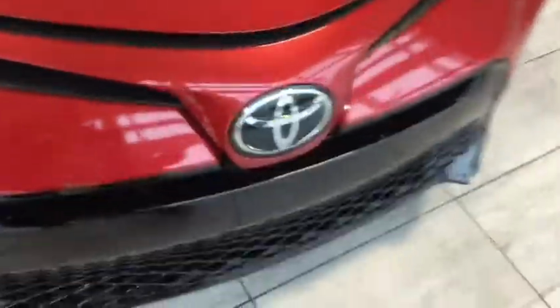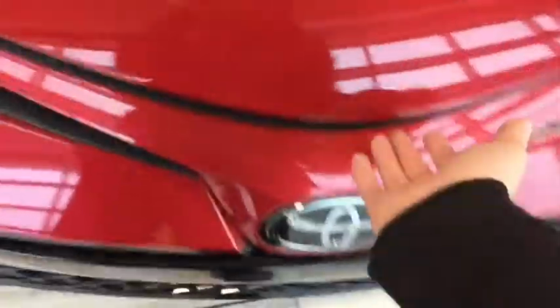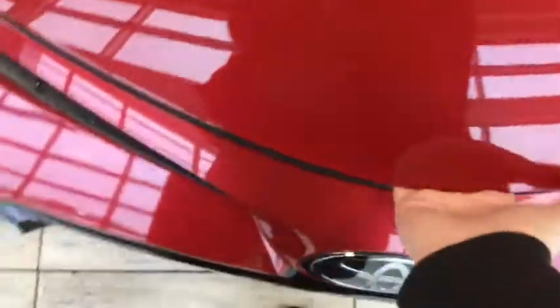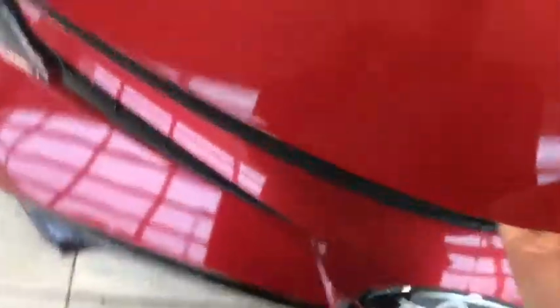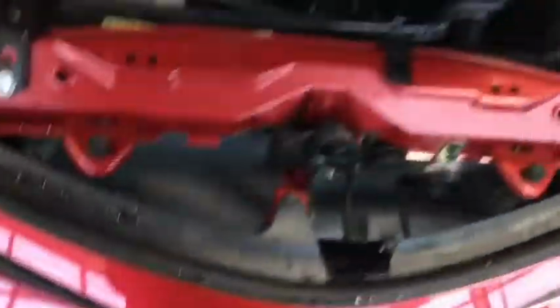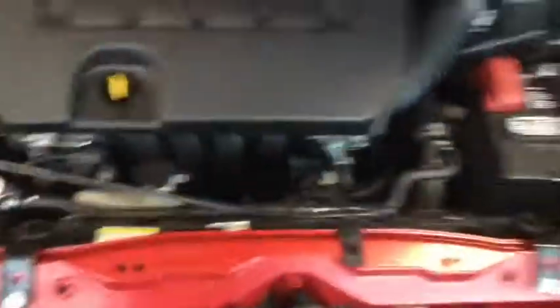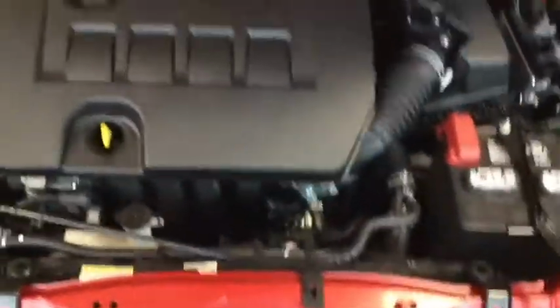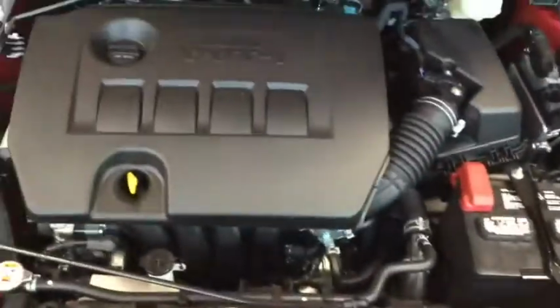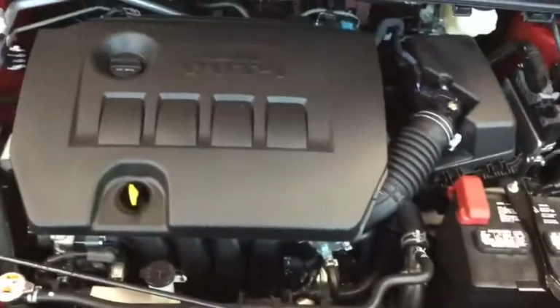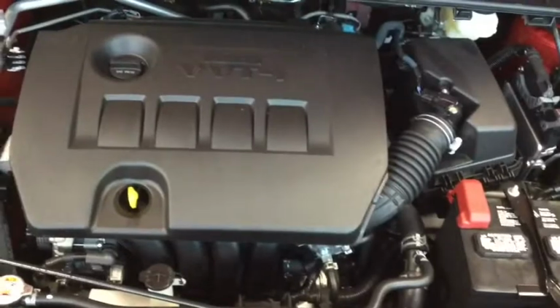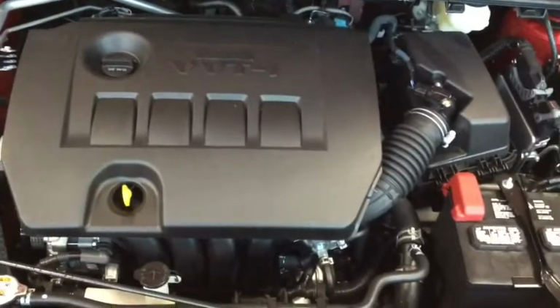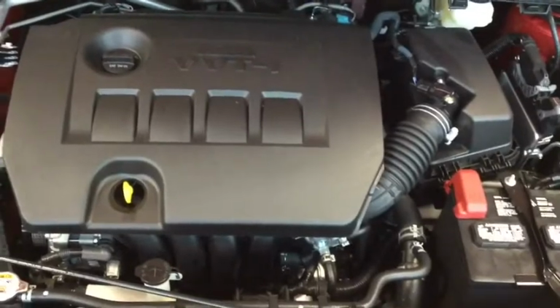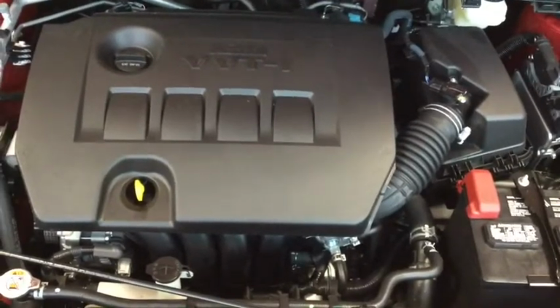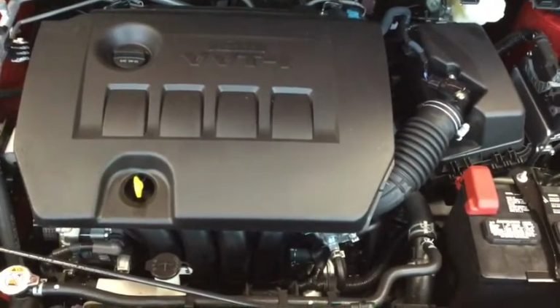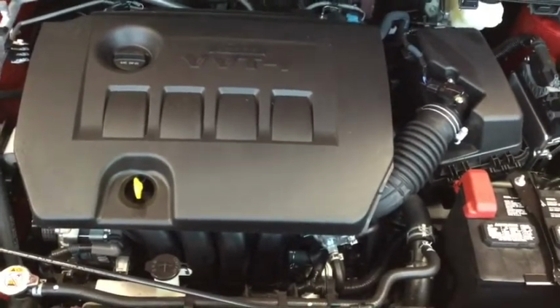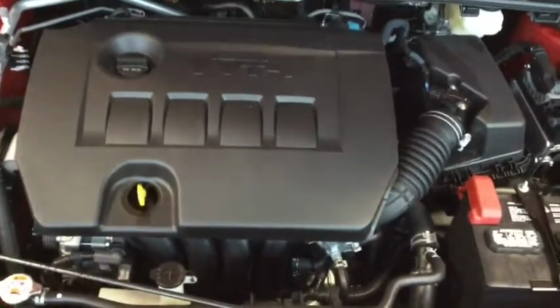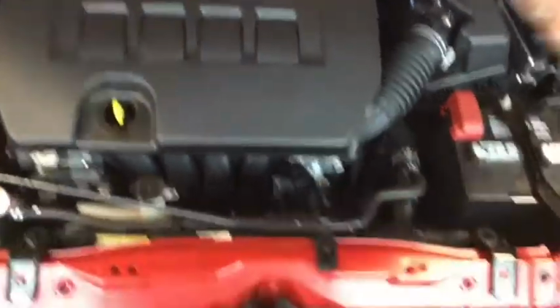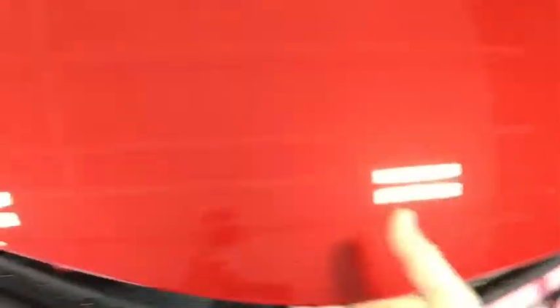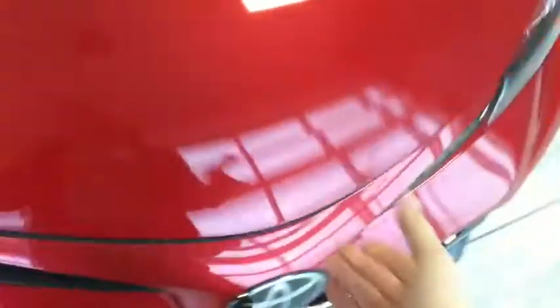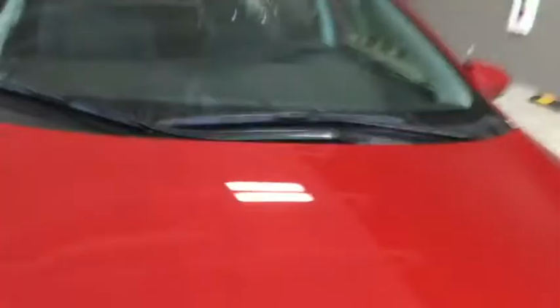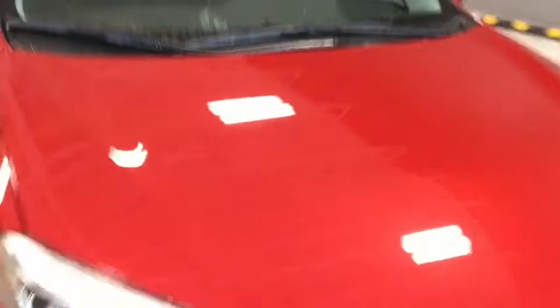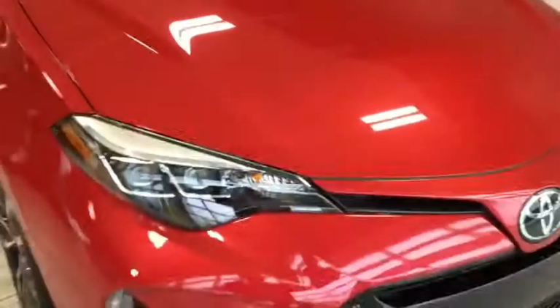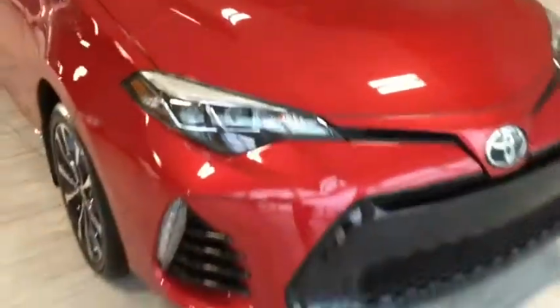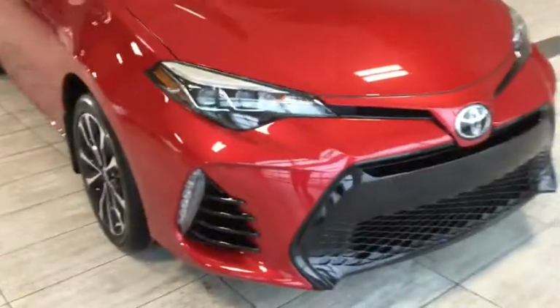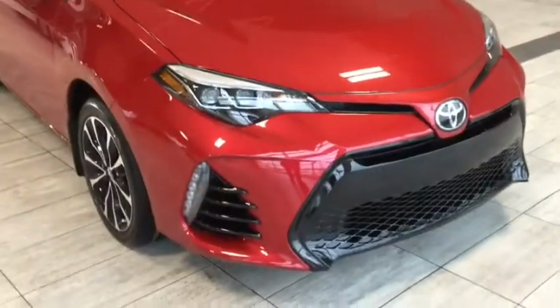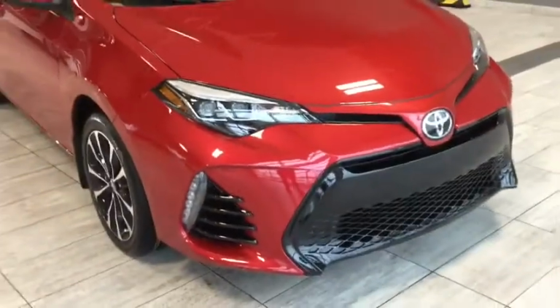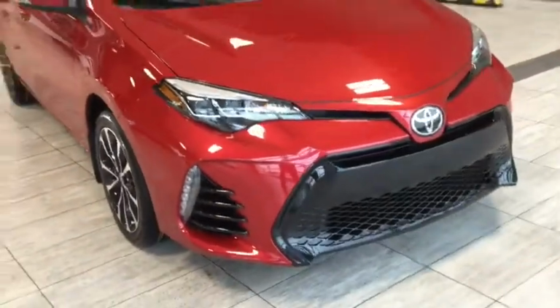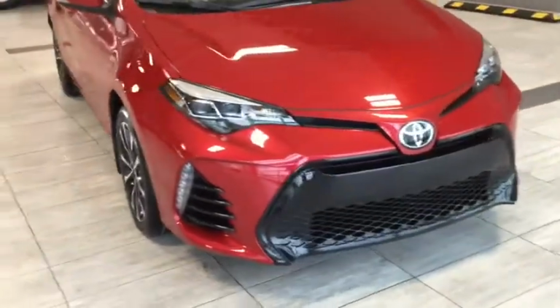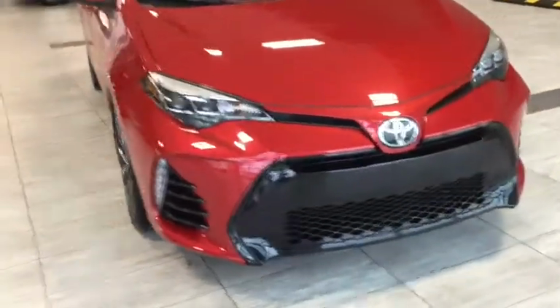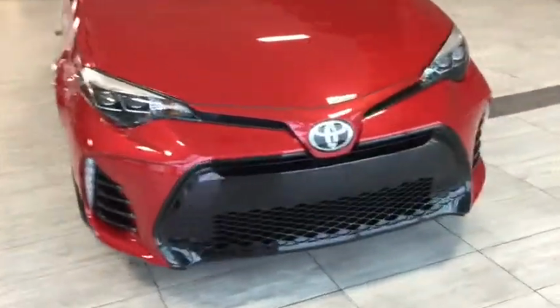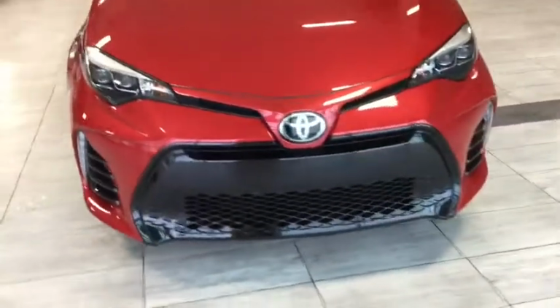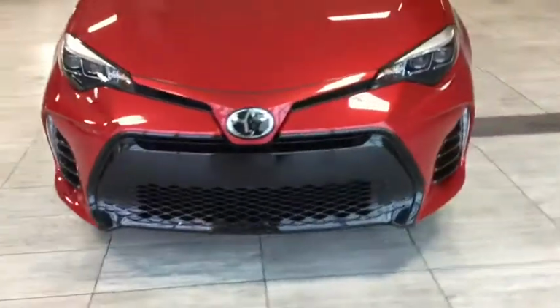Under the hood is a 1.8 liter four-cylinder engine. On the front we've got LED daytime running lights, bi-LED lights, and some side mounted daytime running lights.